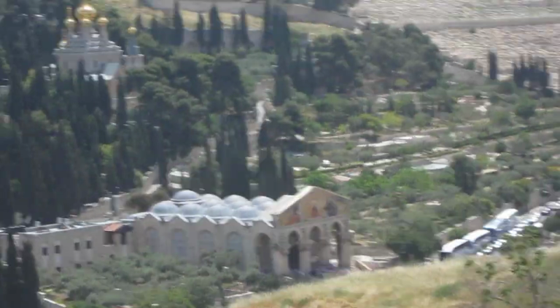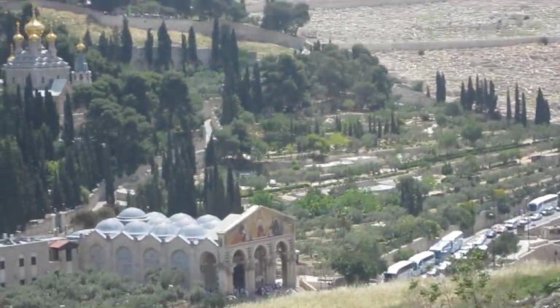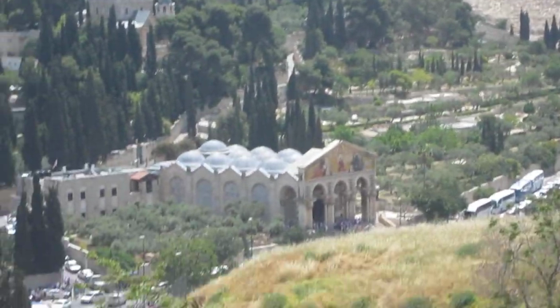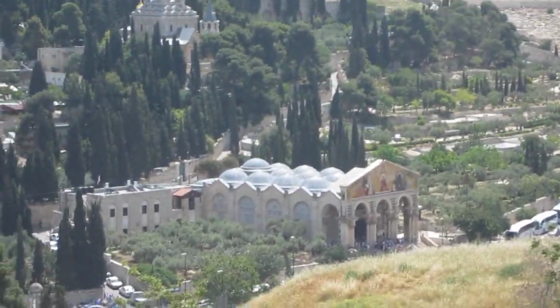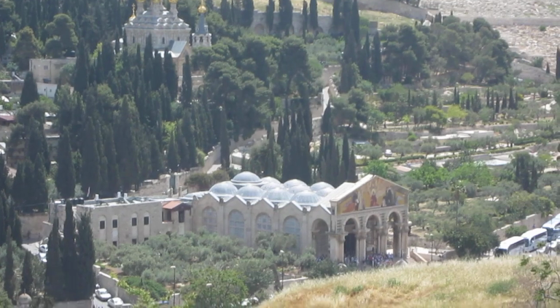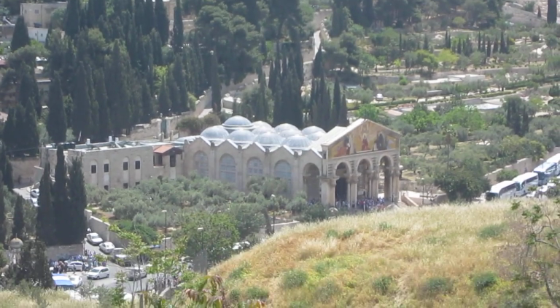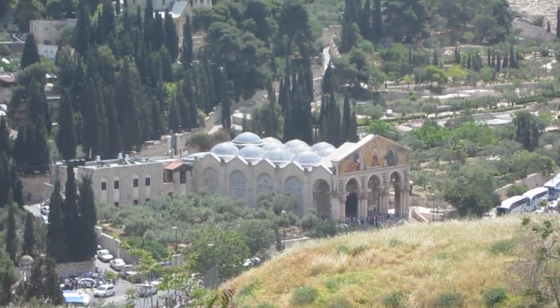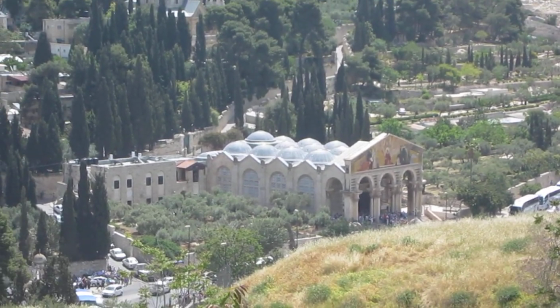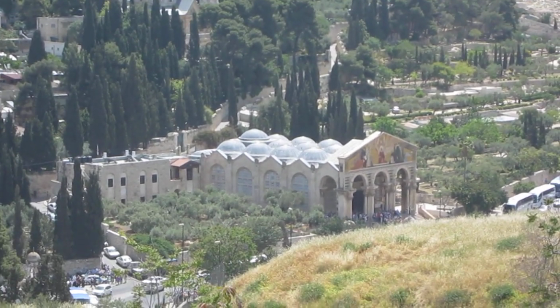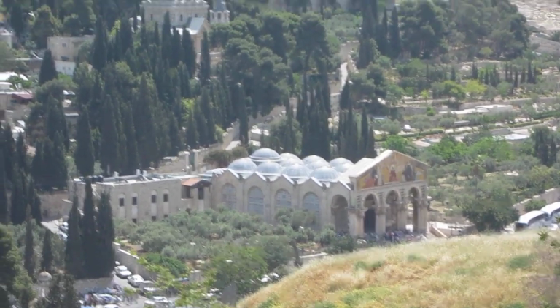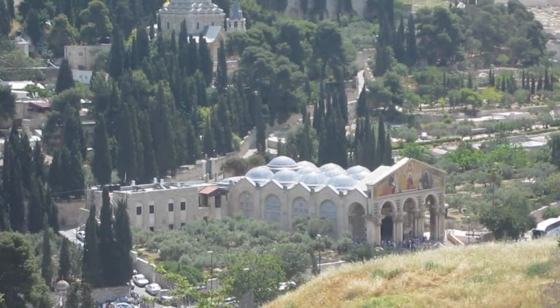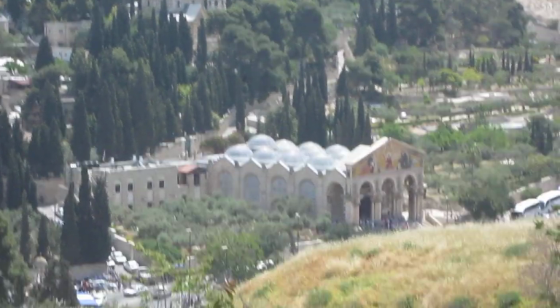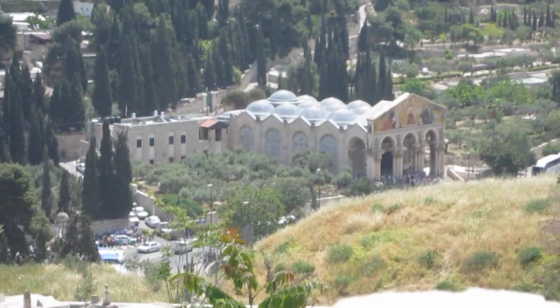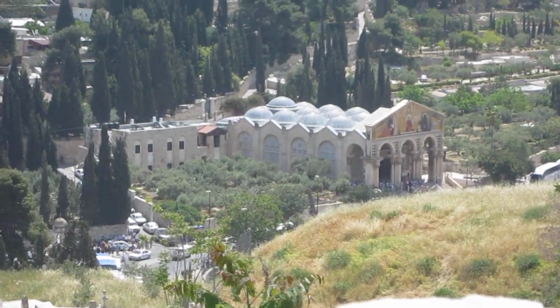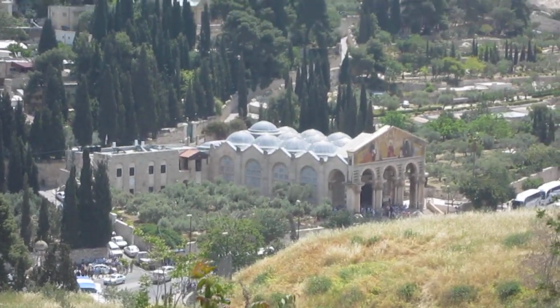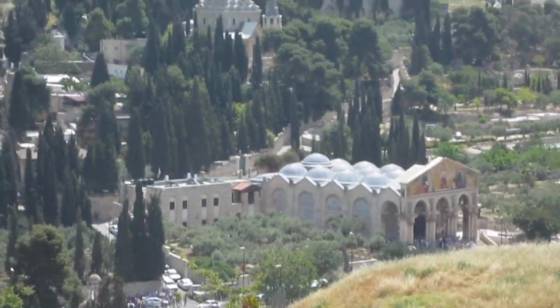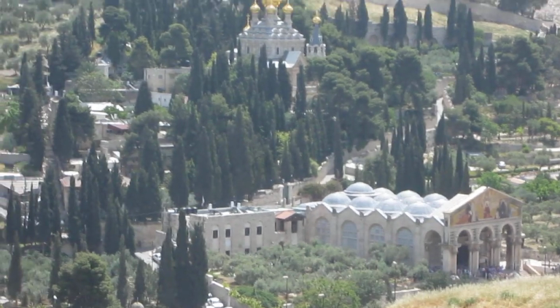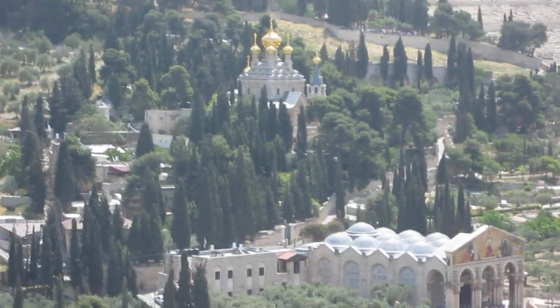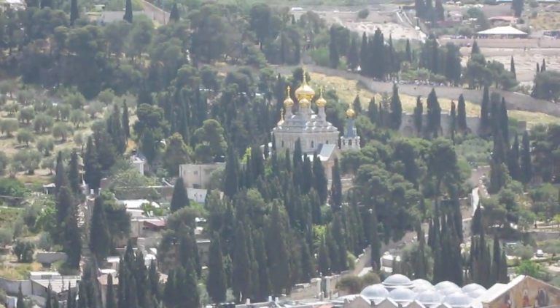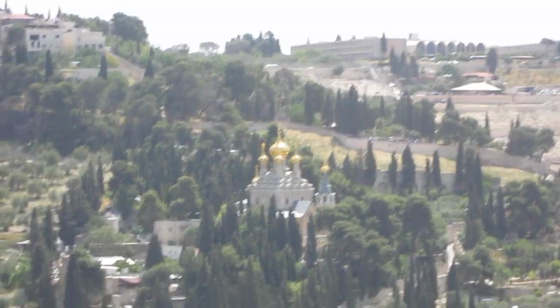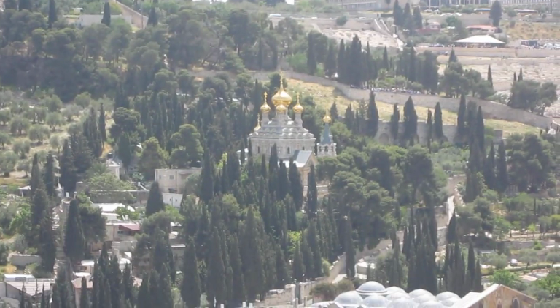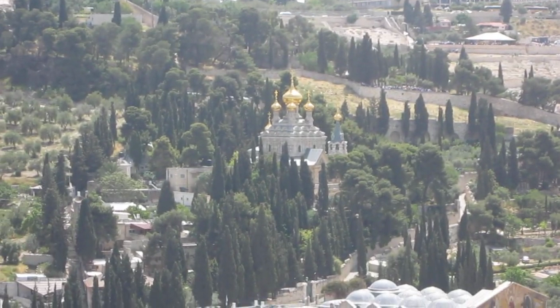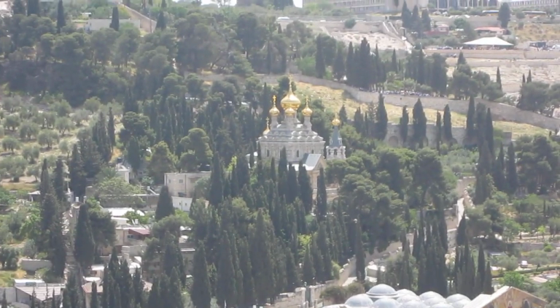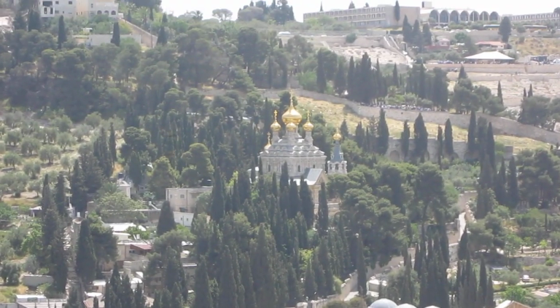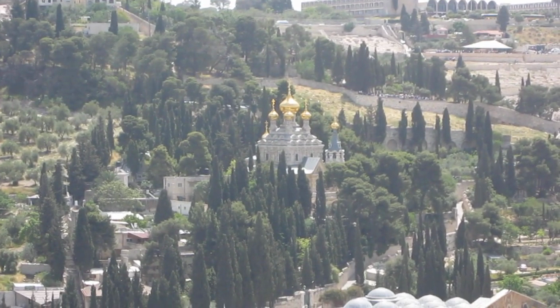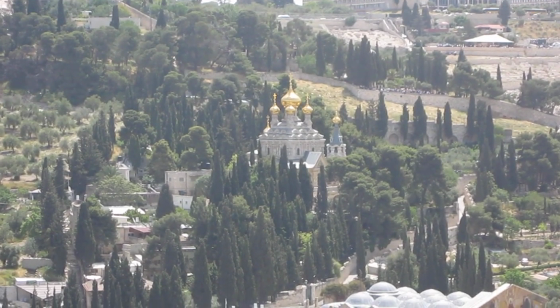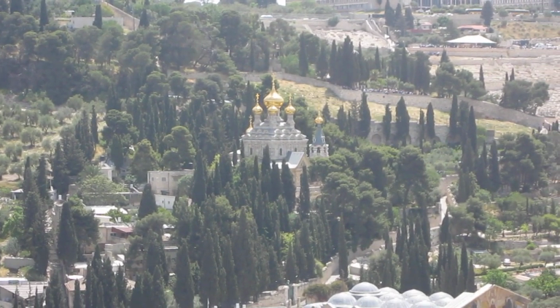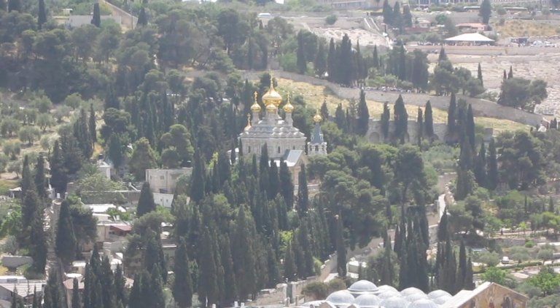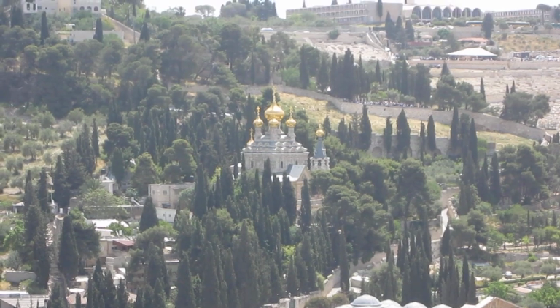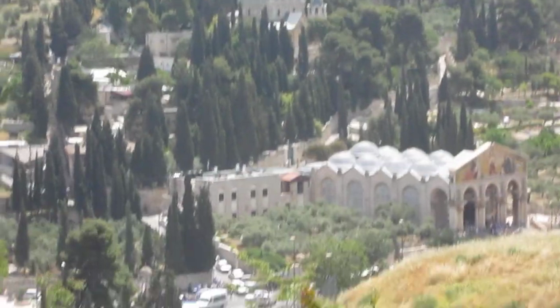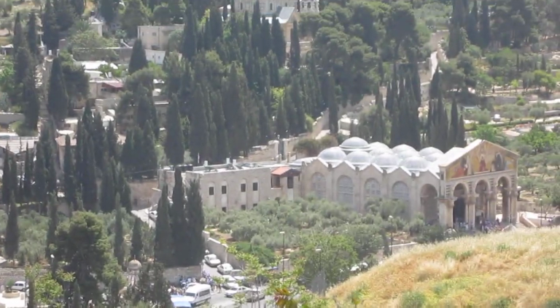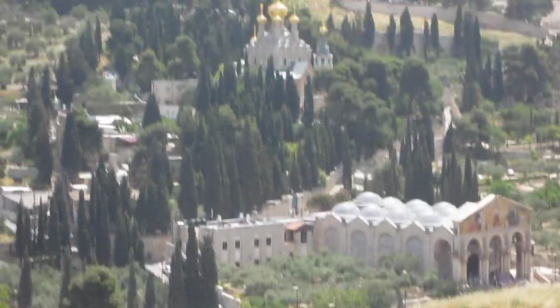And then down here is the Basilica of Agony, which is where Jesus met the angel and asked for strength. There is the Garden of Gethsemane.